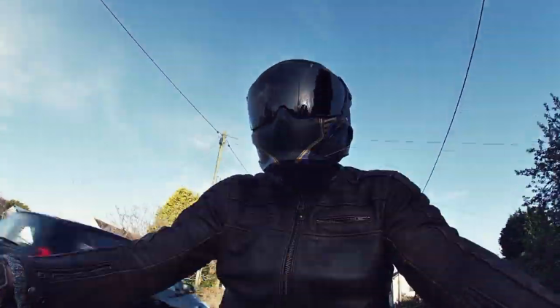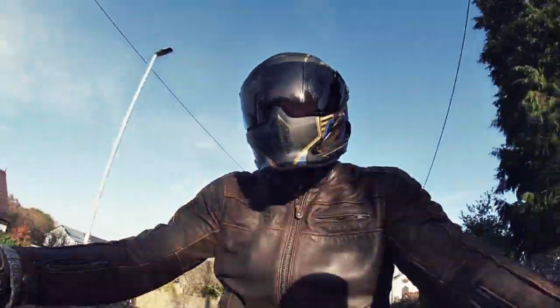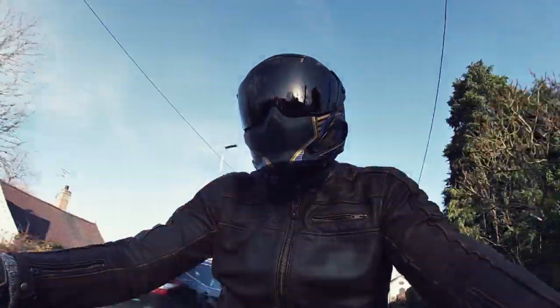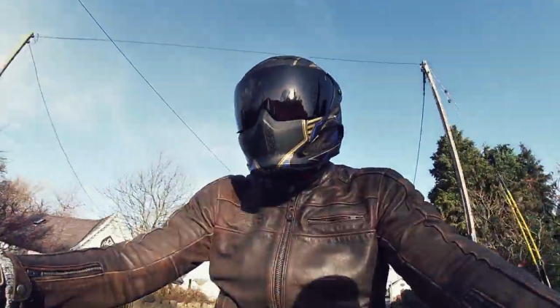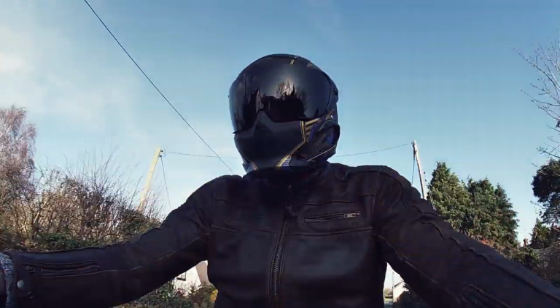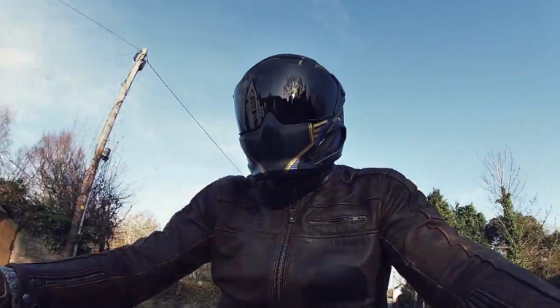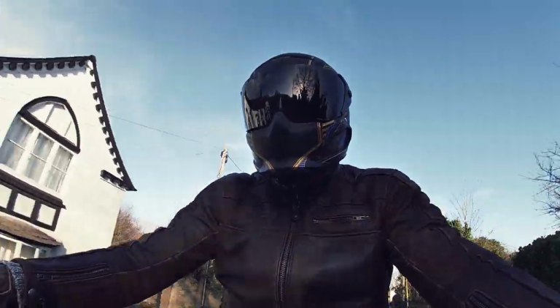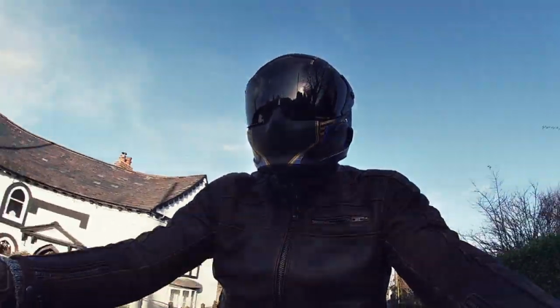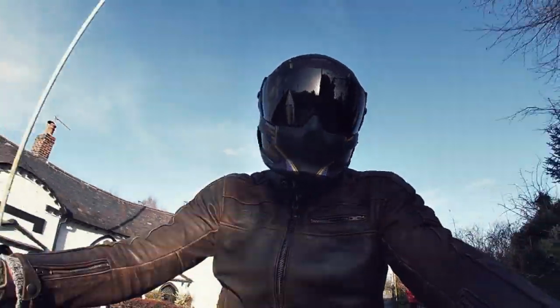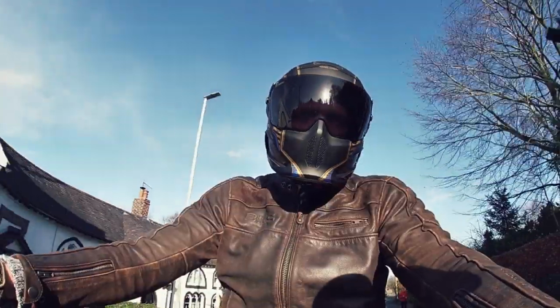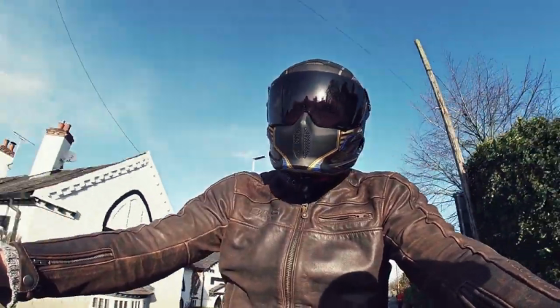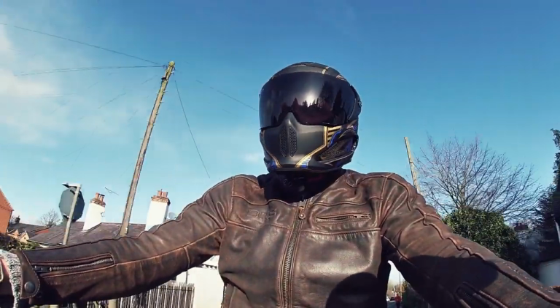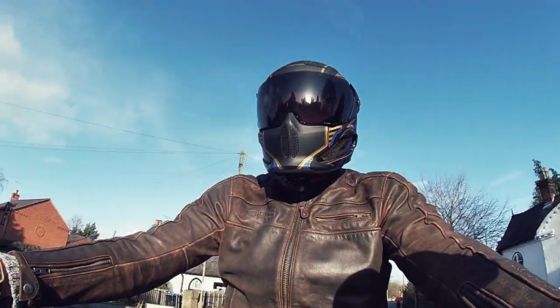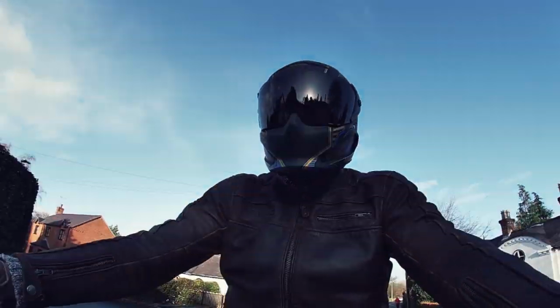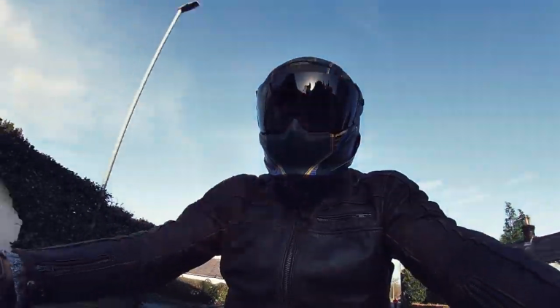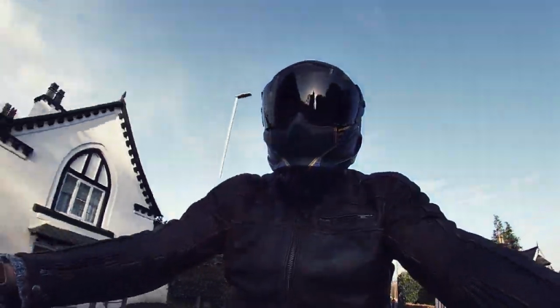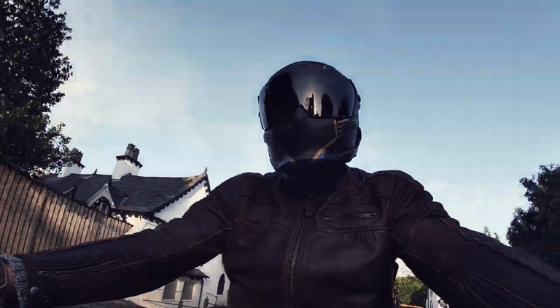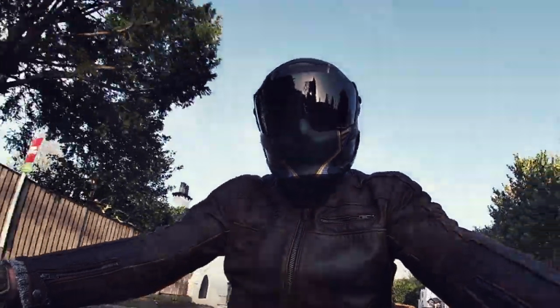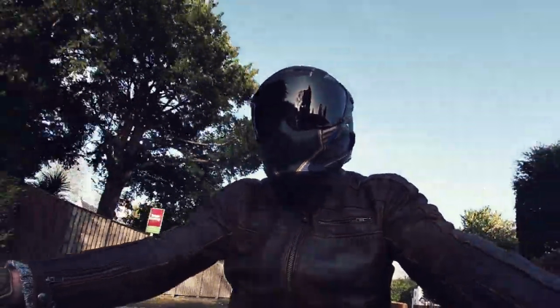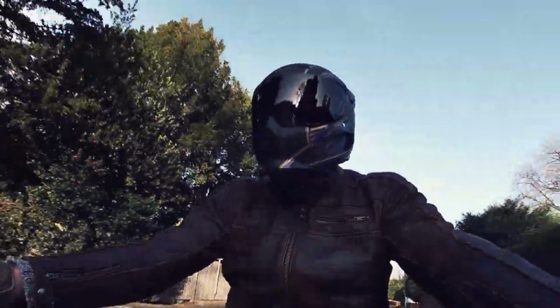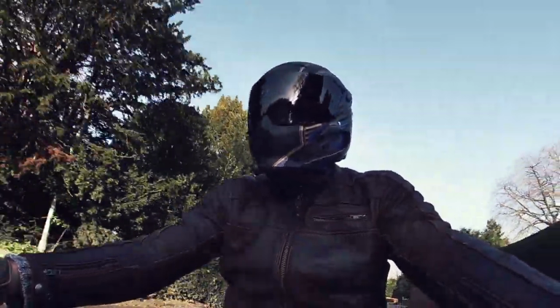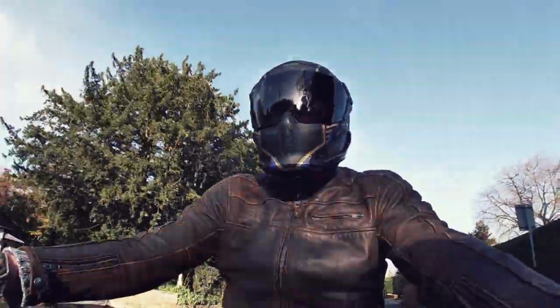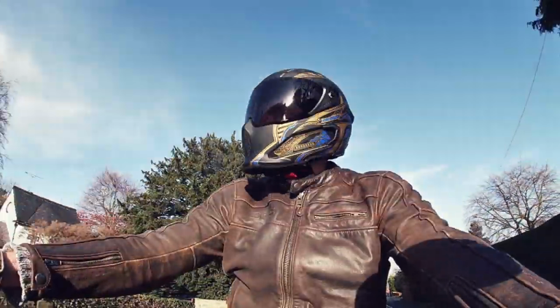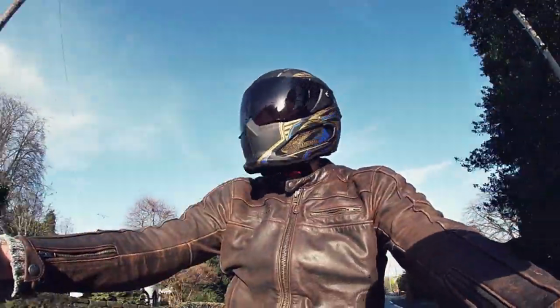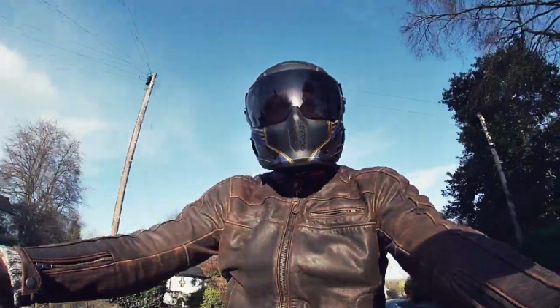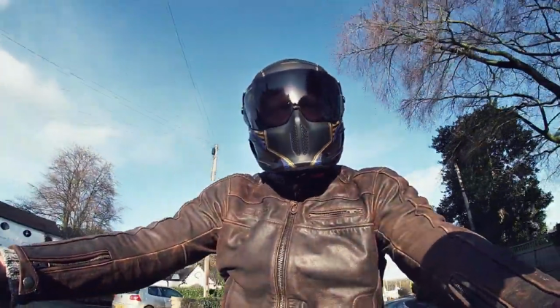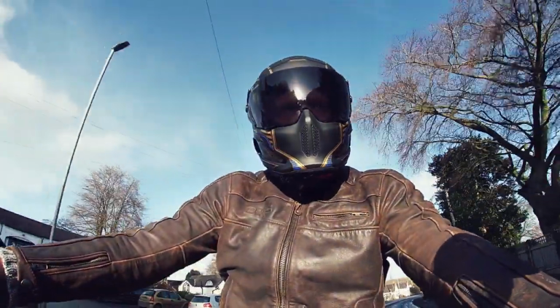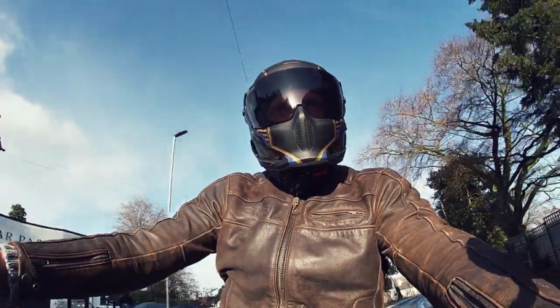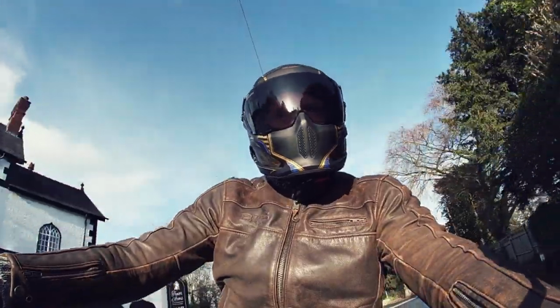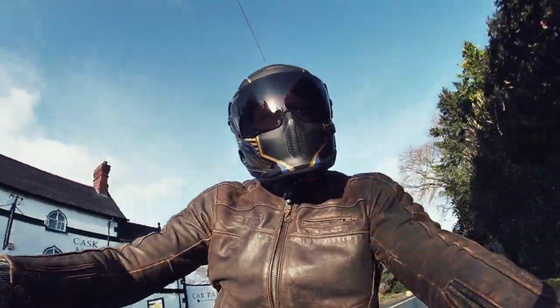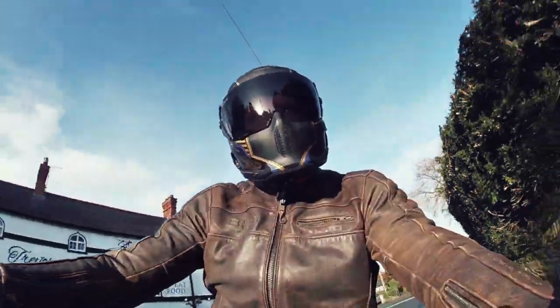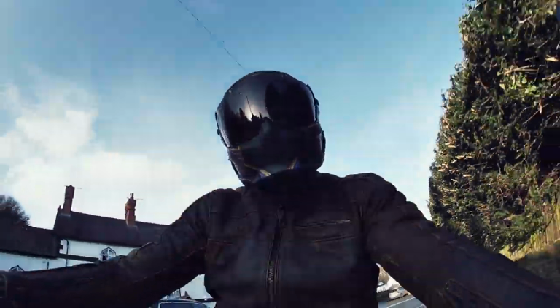To everyone out there, I'd highly recommend a Rurok helmet. That is all from me — if you like what you see, subscribe and follow me next week. Next week's video will definitely be the Ducati Monster video, so tune in for that. Until next week — ride safe, stay safe and I'll see you next week.